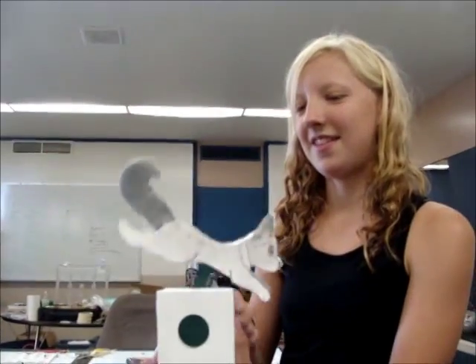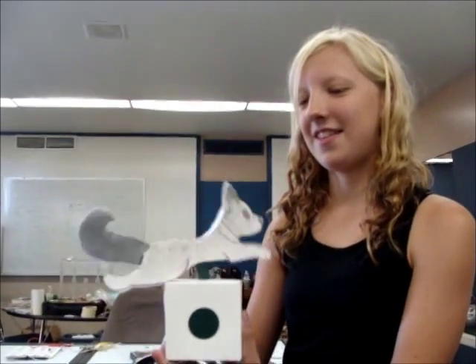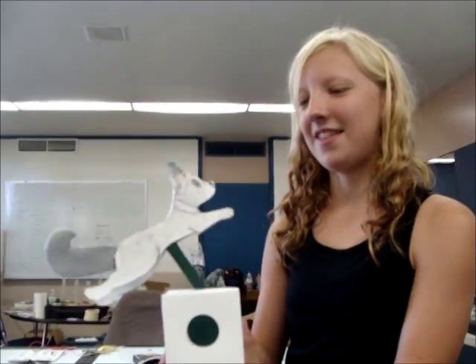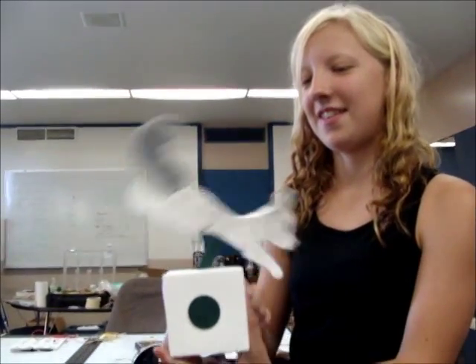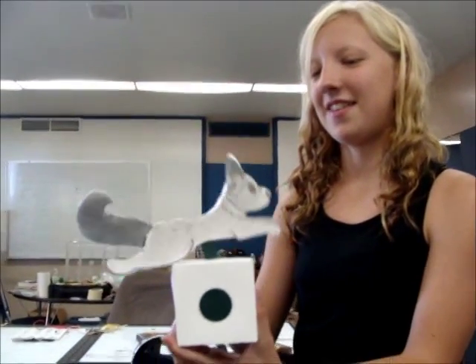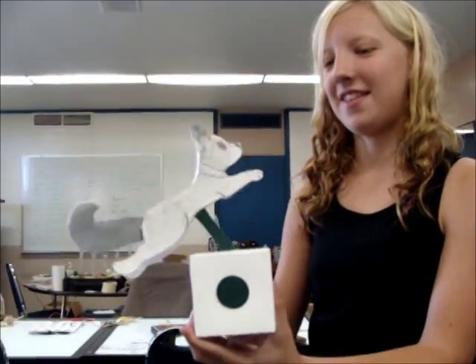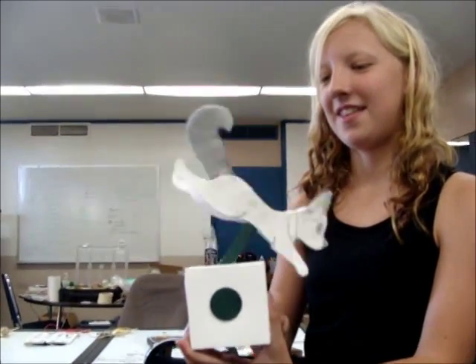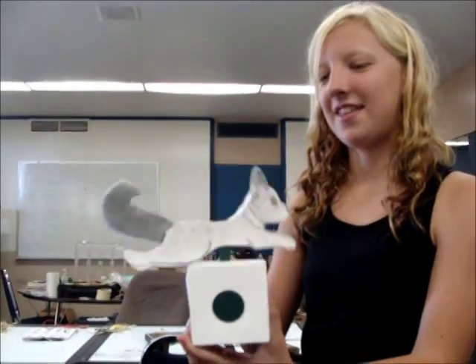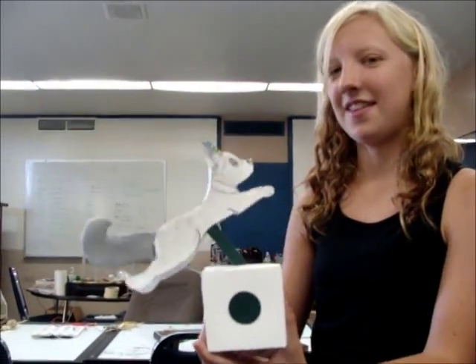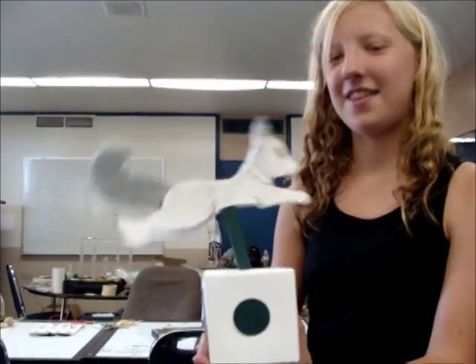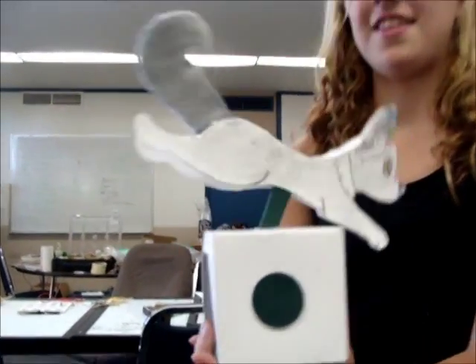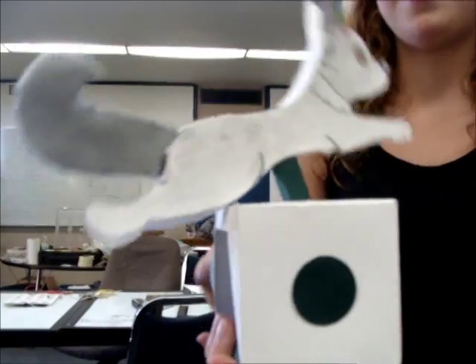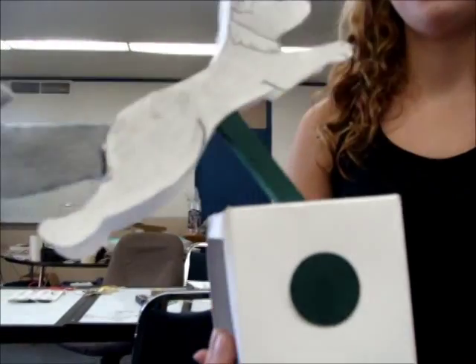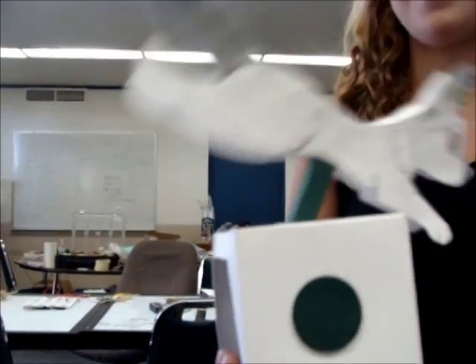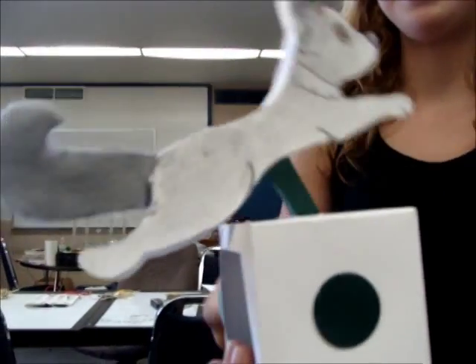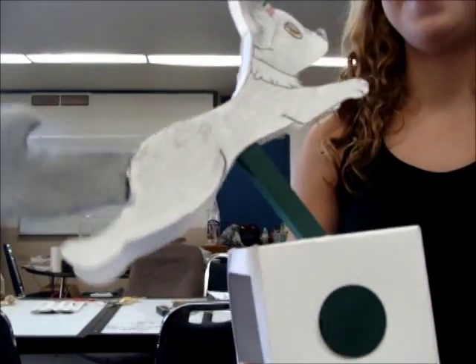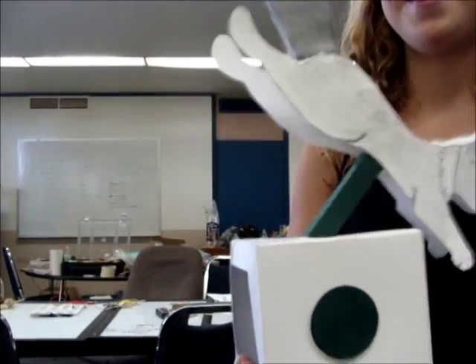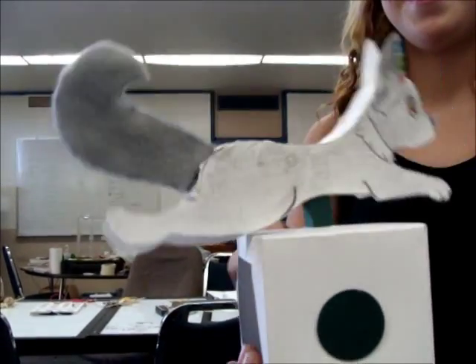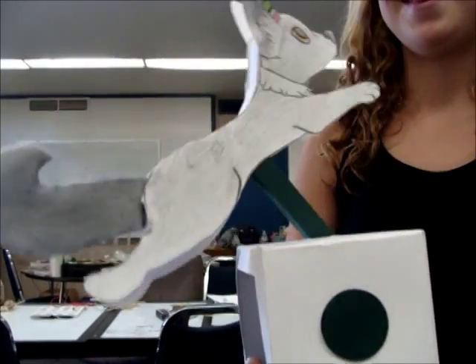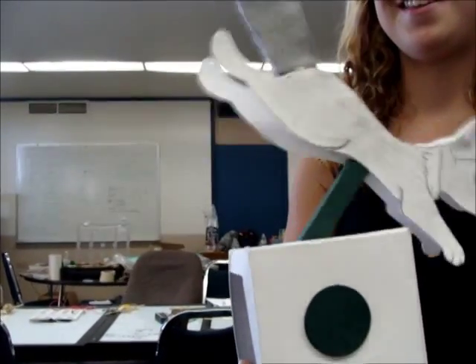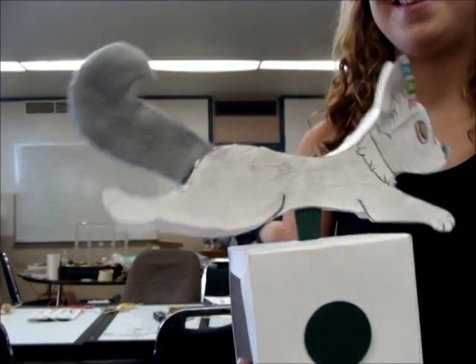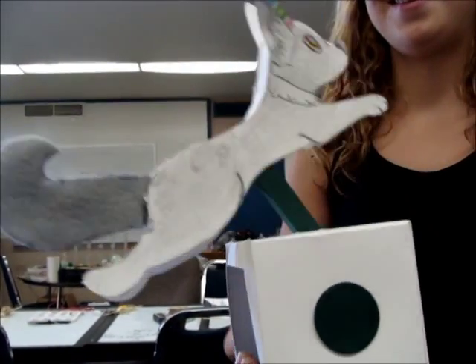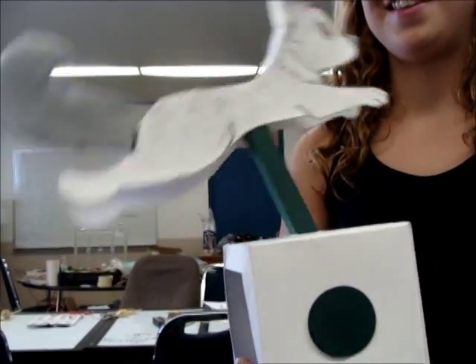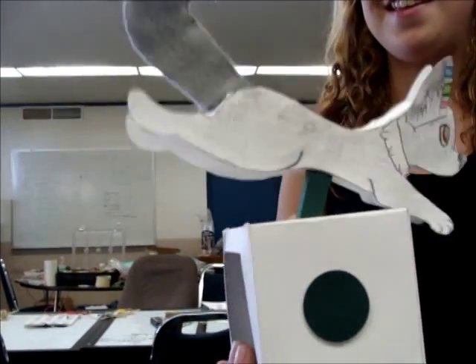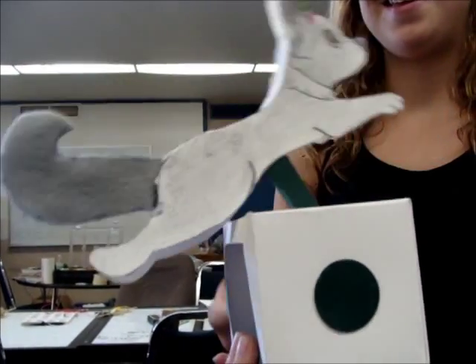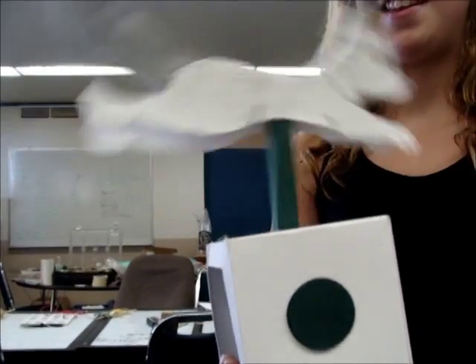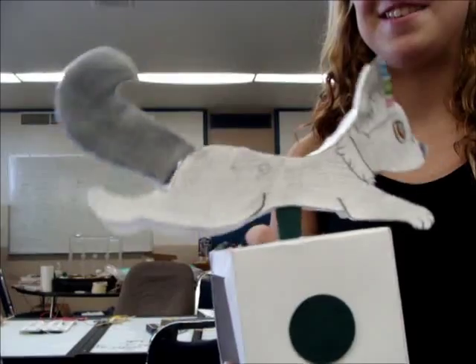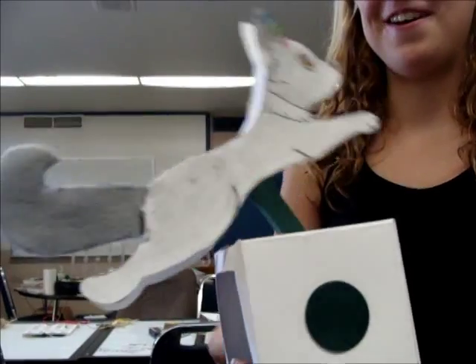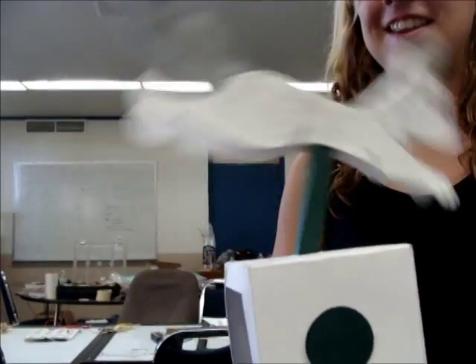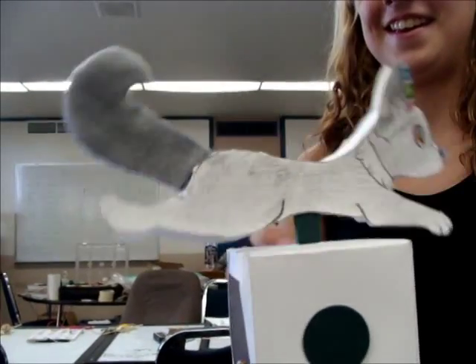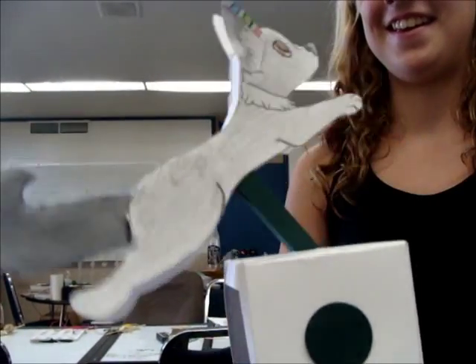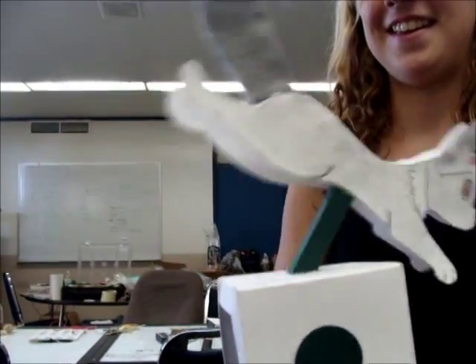Oh, my goodness. Bring it closer. And look at the tail, my goodness. What did you do to the tail? It's felt. Oh, that is neat.